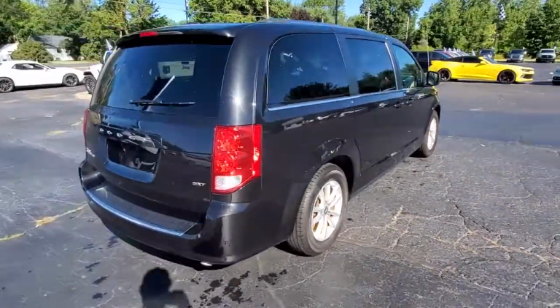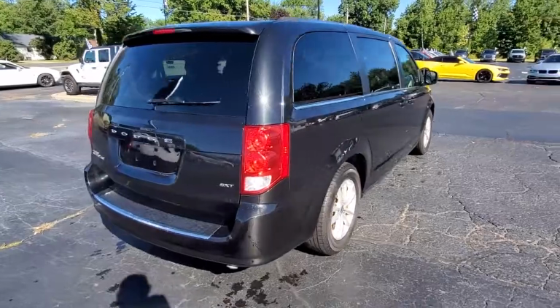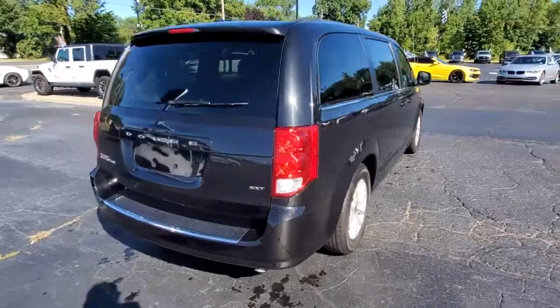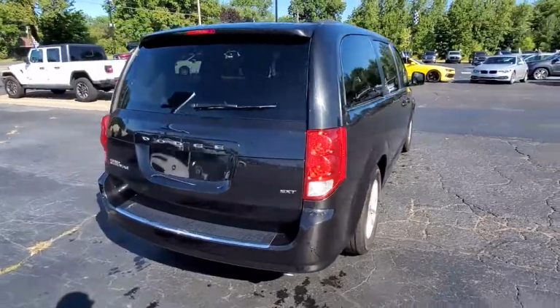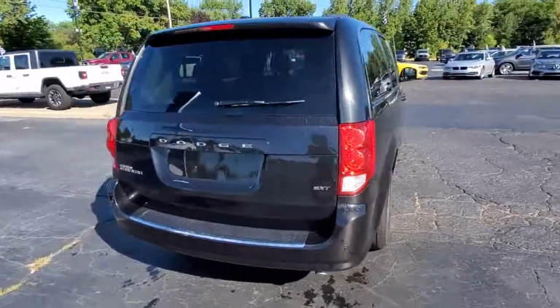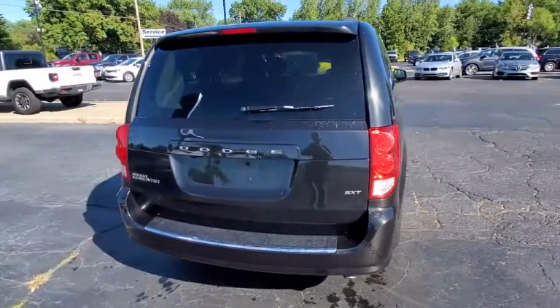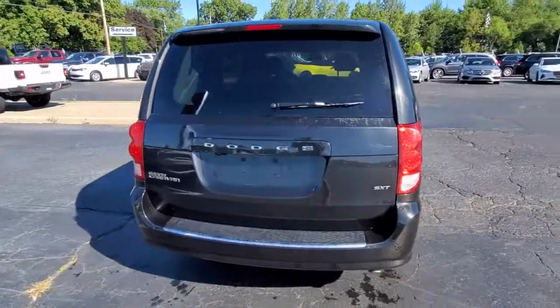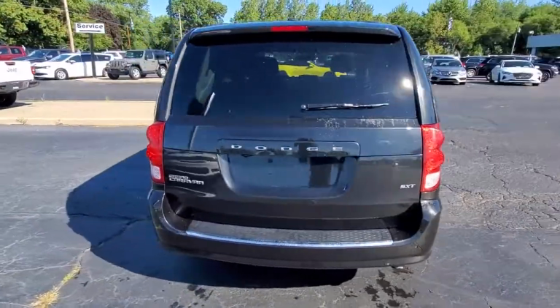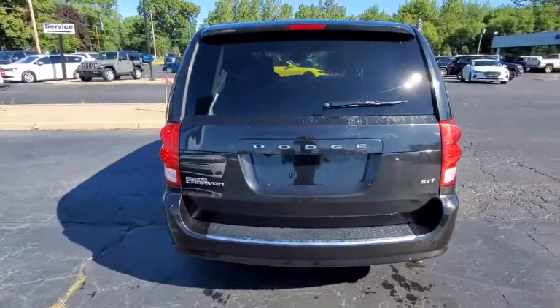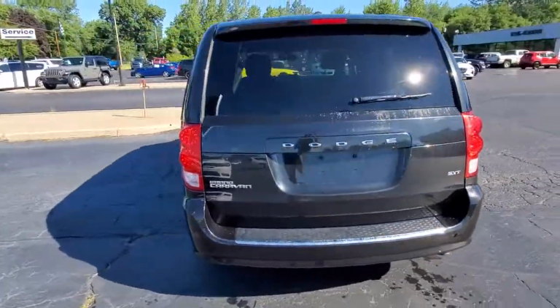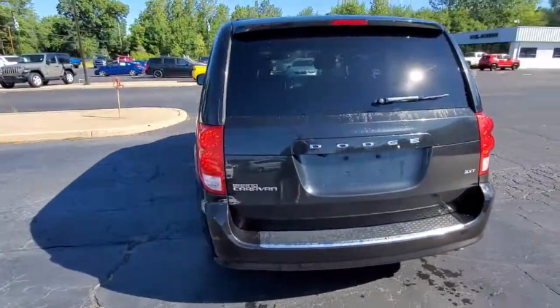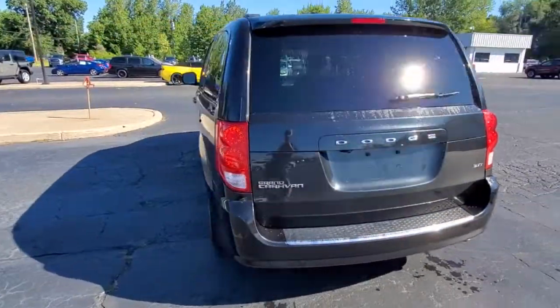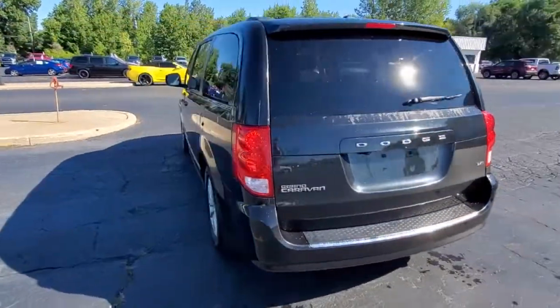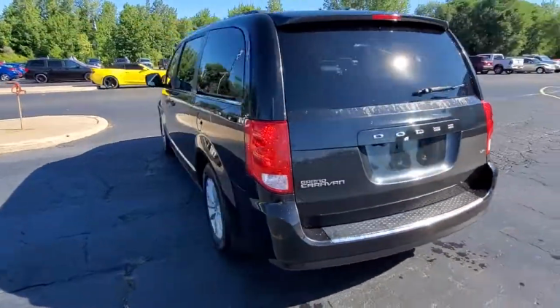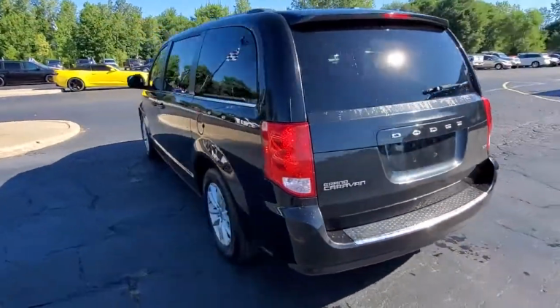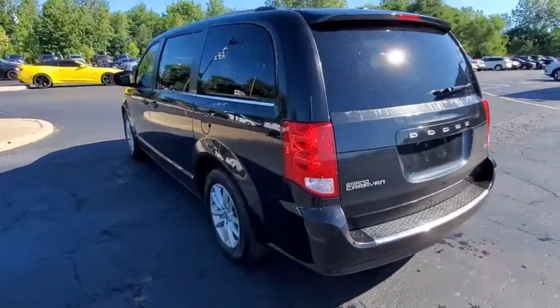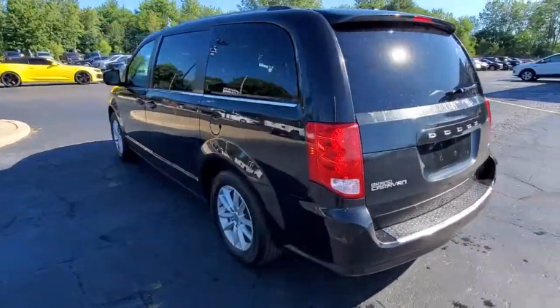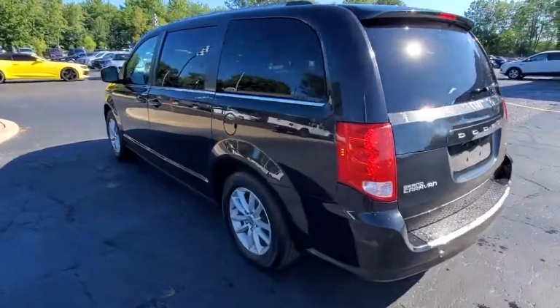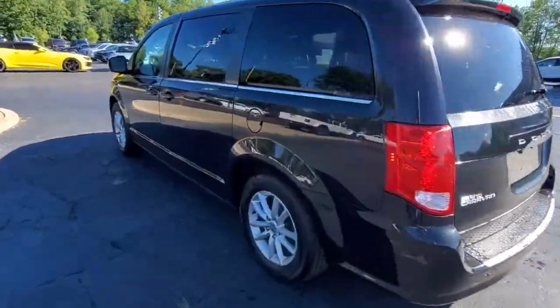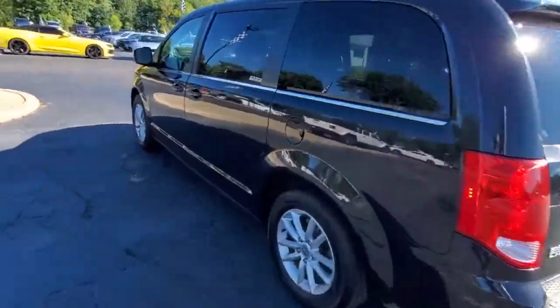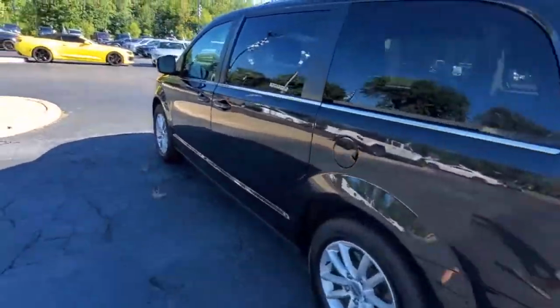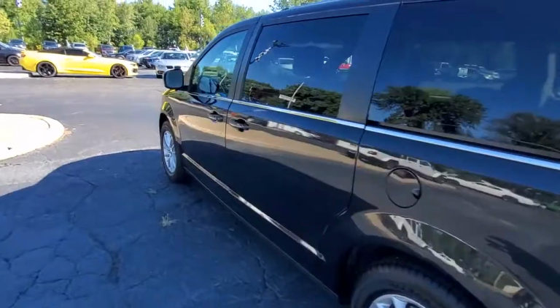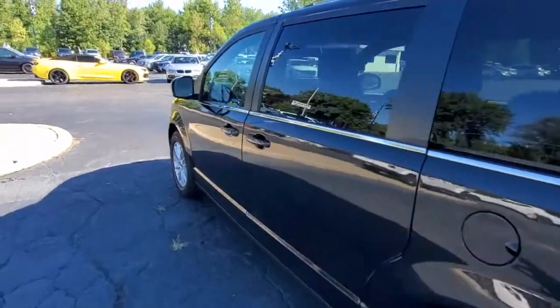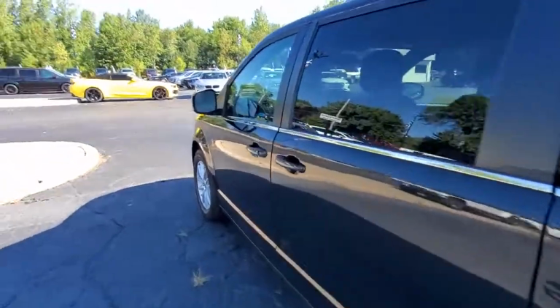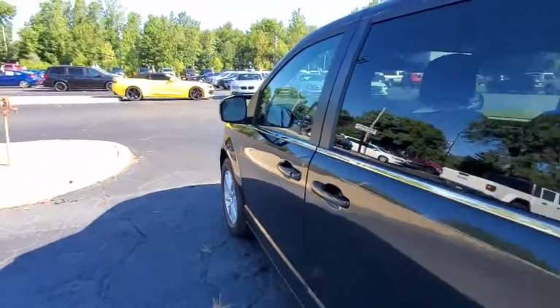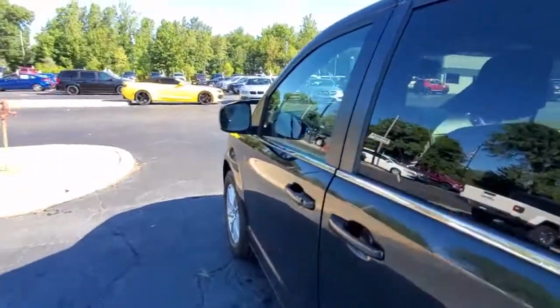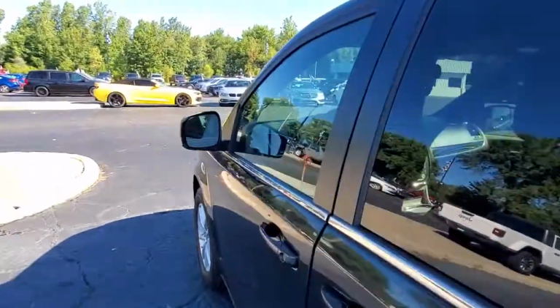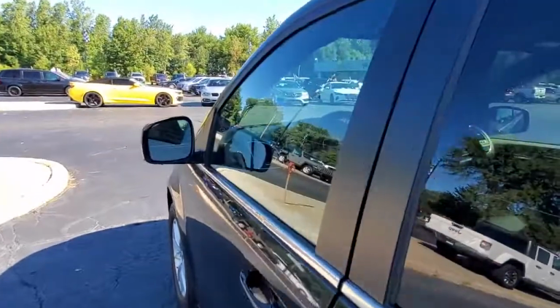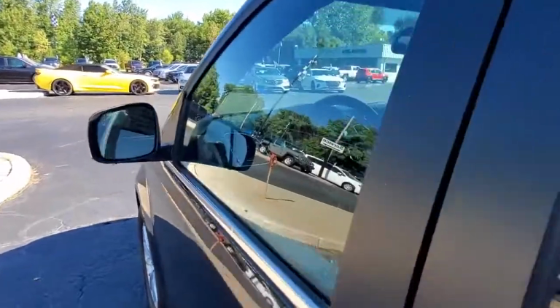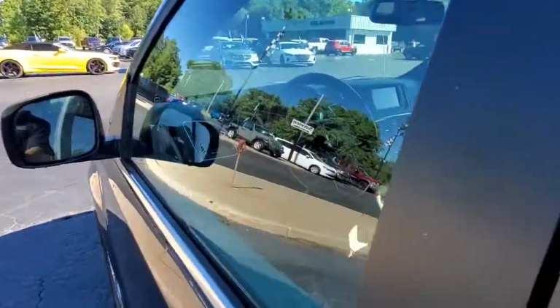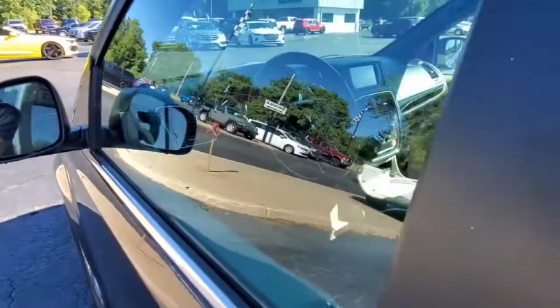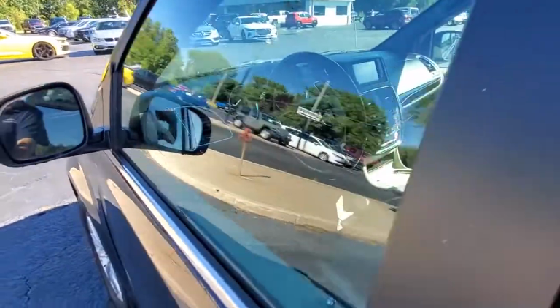The Grand Caravan's smart, versatile design has you covered in safety and comfort. These are just some of the great options this vehicle comes with.